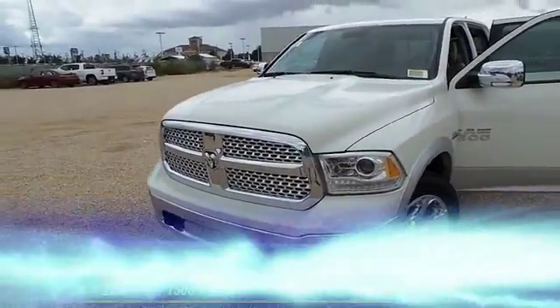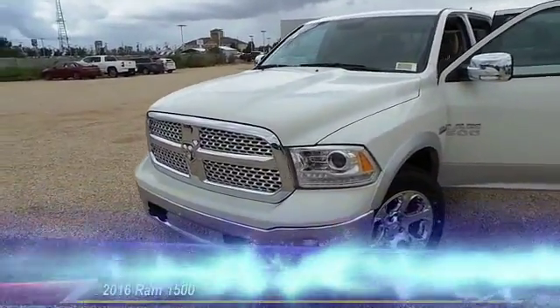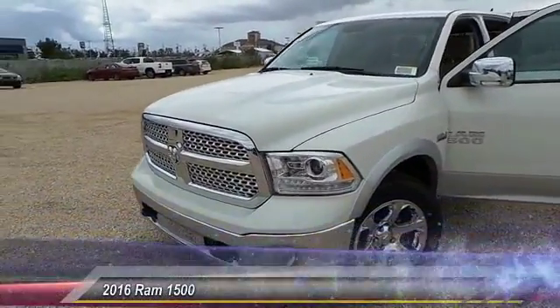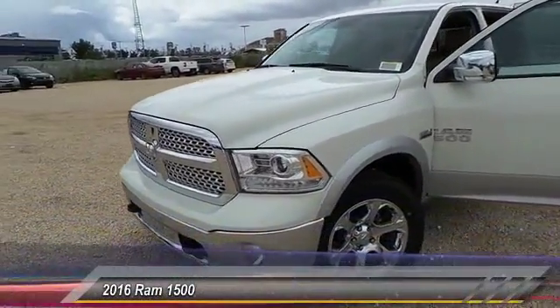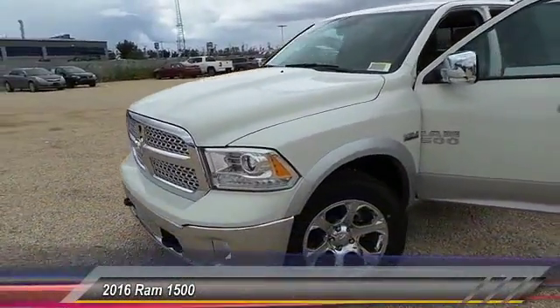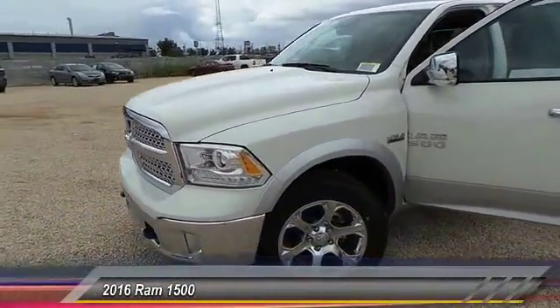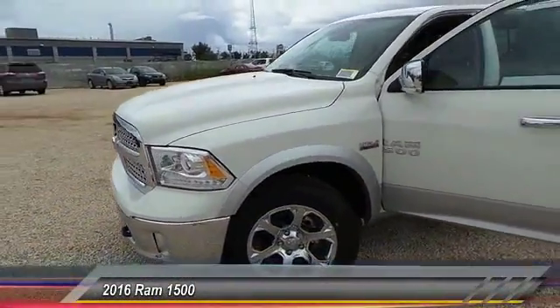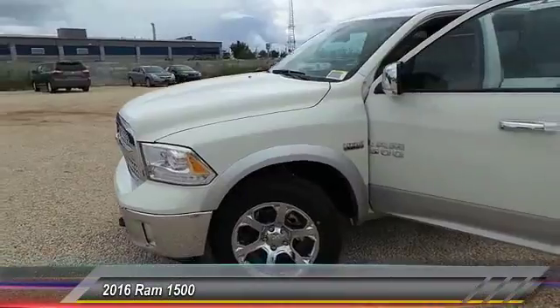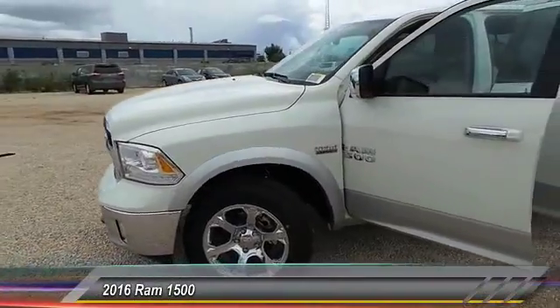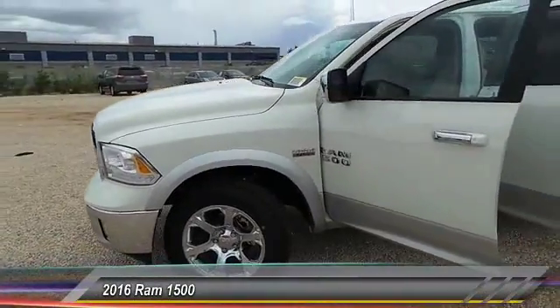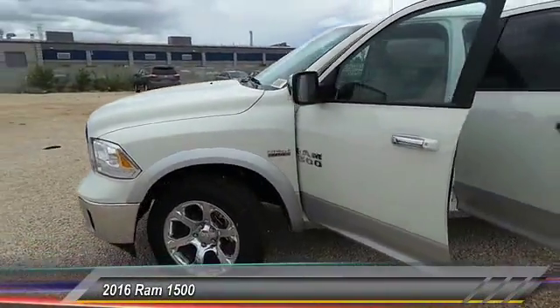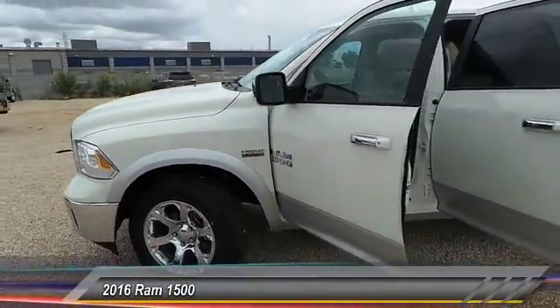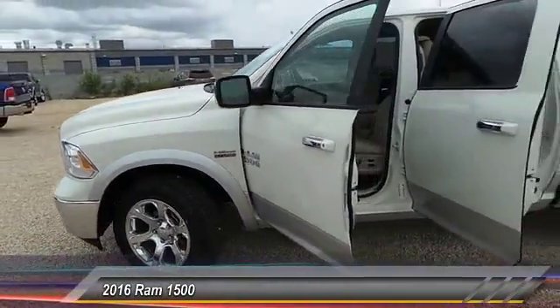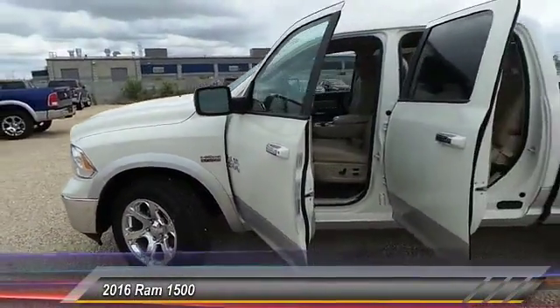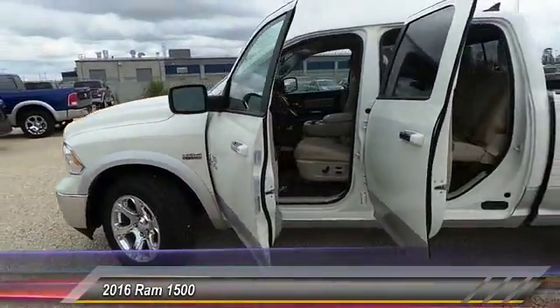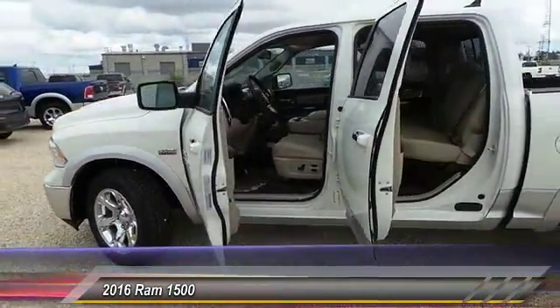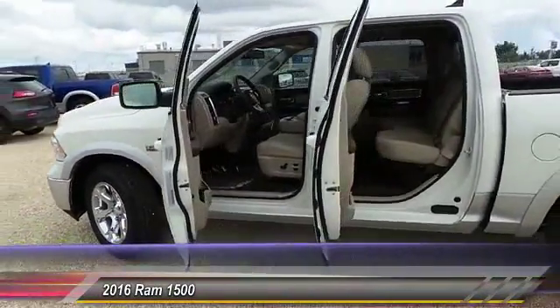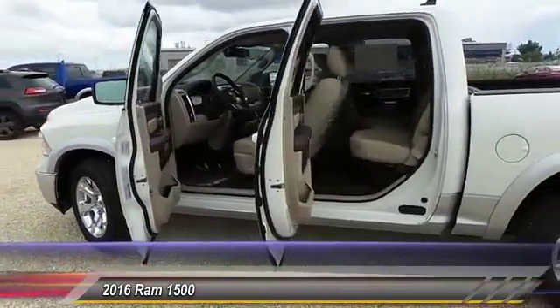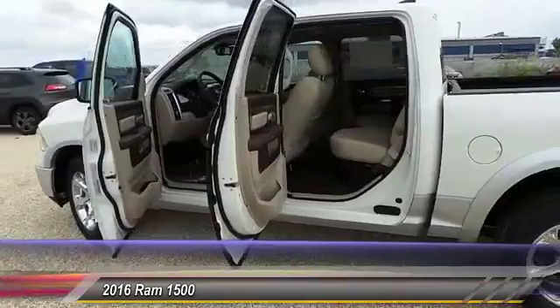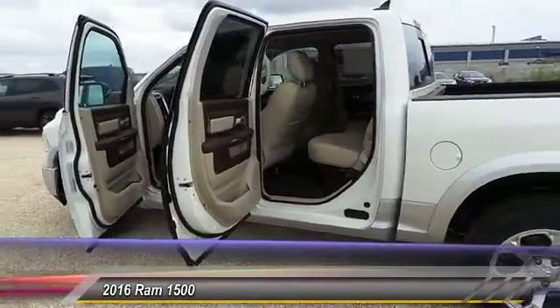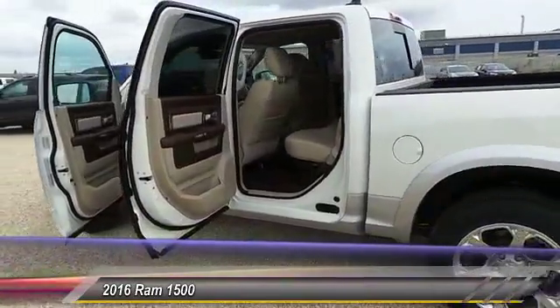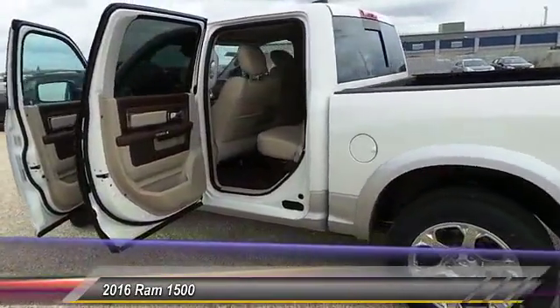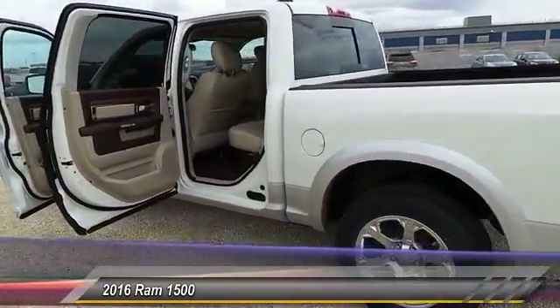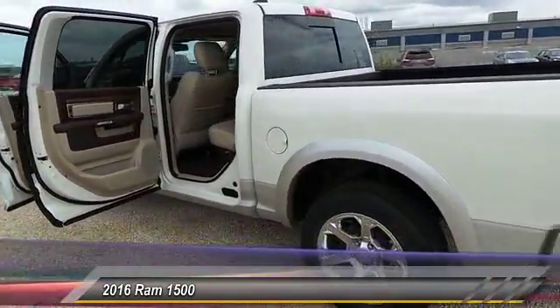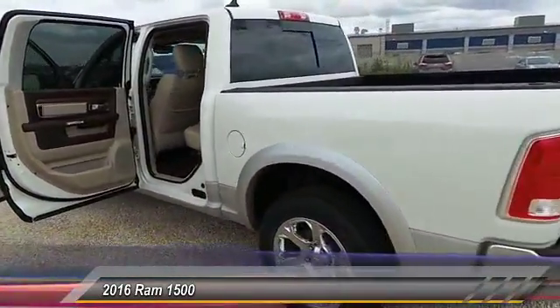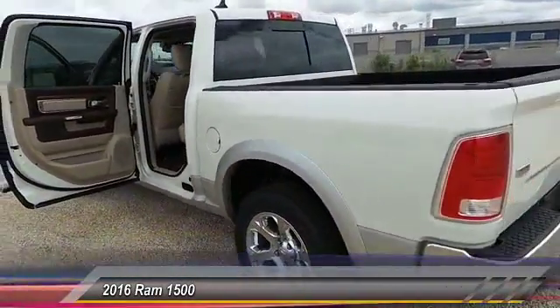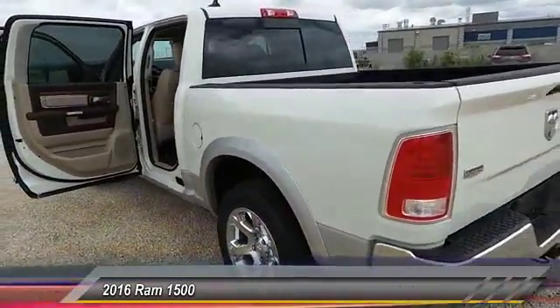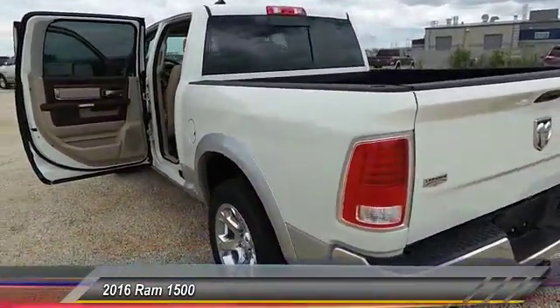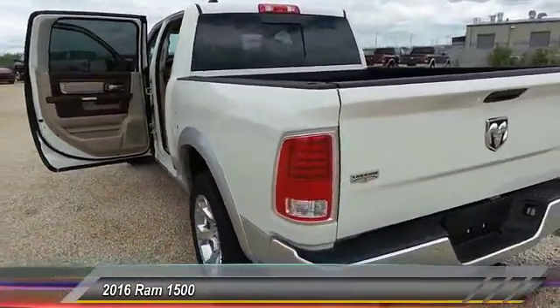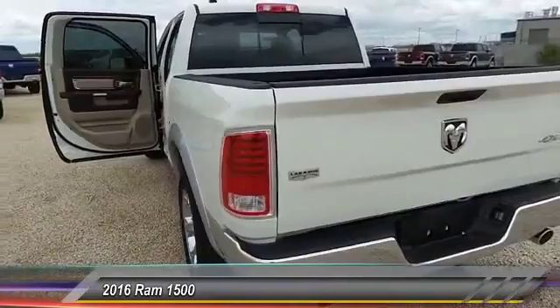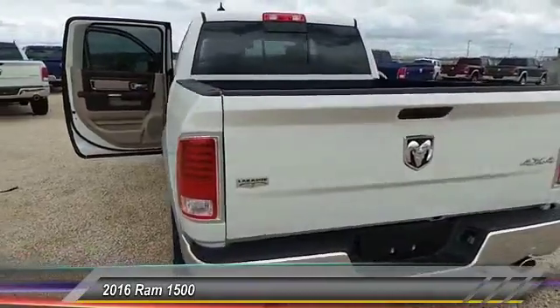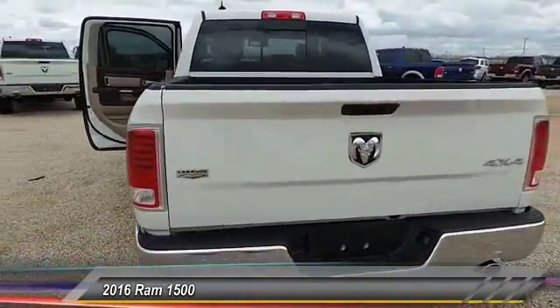In 2016, the Ram 1500 went against the Chevrolet Silverado, Ford F-150, and Toyota Tundra — all excellent trucks in their own right. The Ram took home the prize for its well-rounded strength and is priced below $55,000.